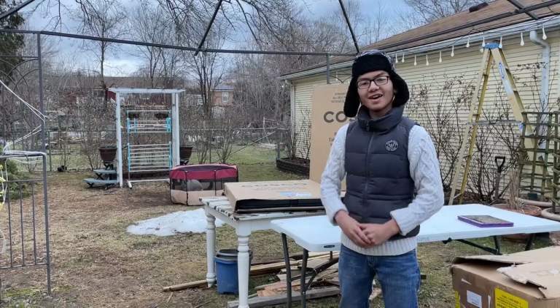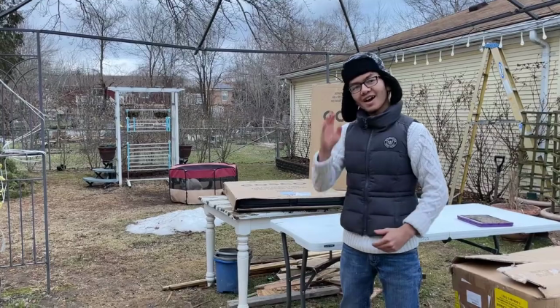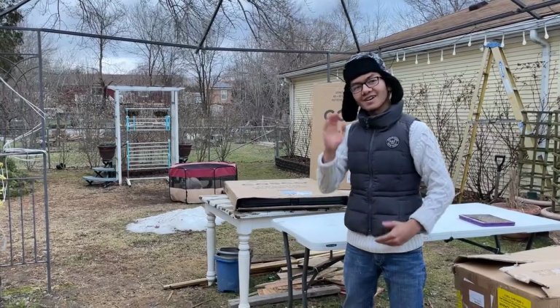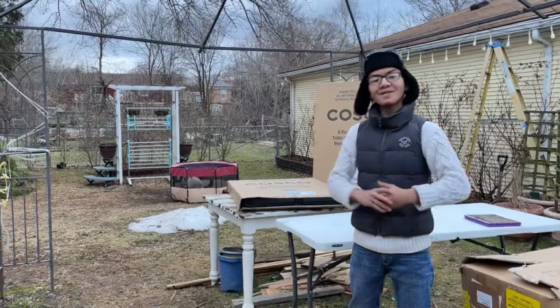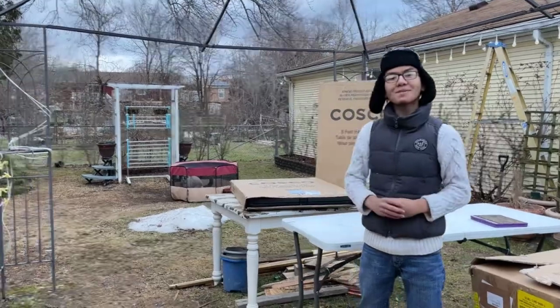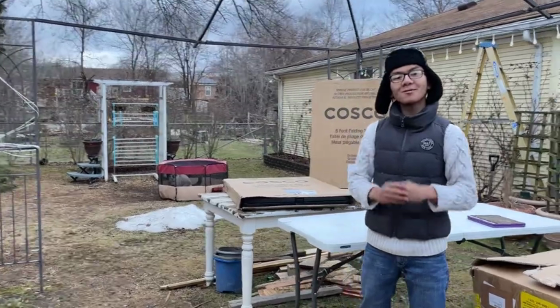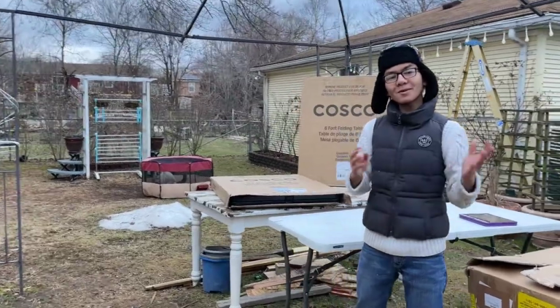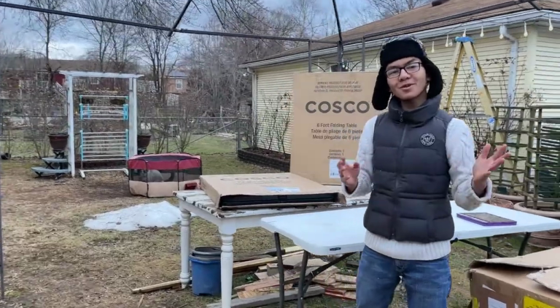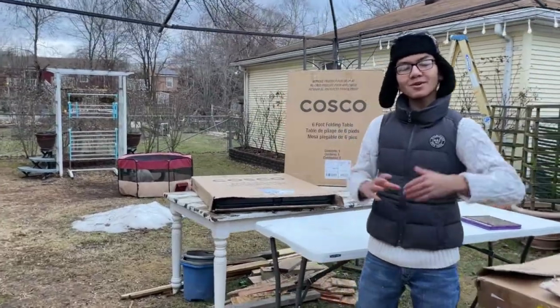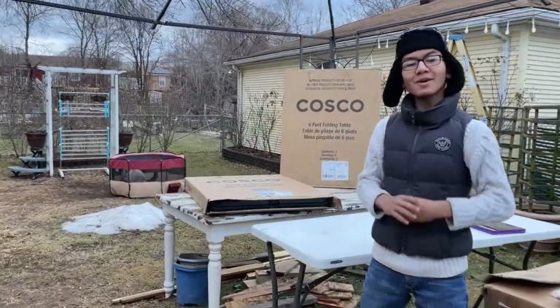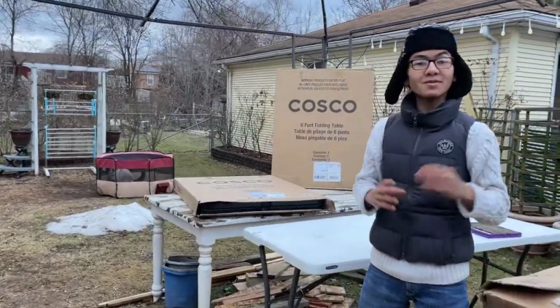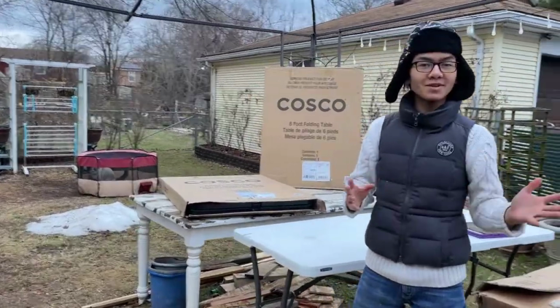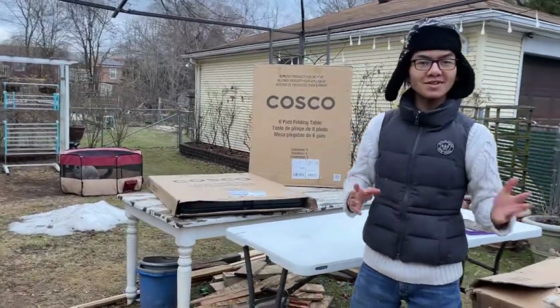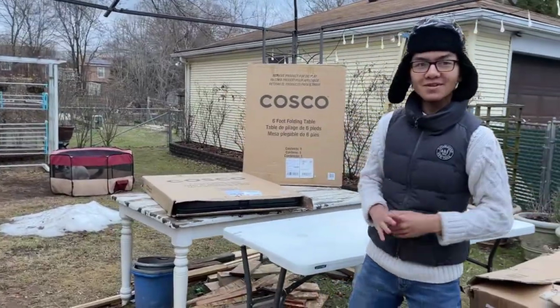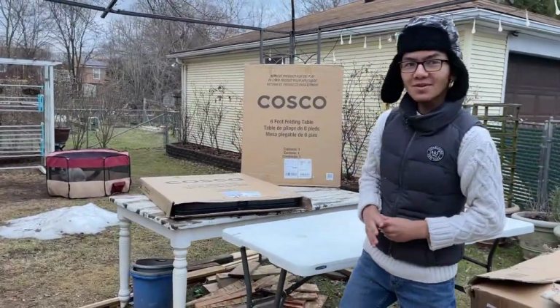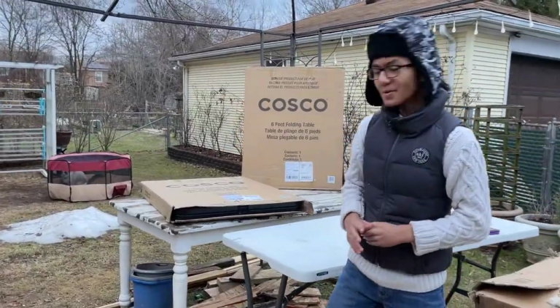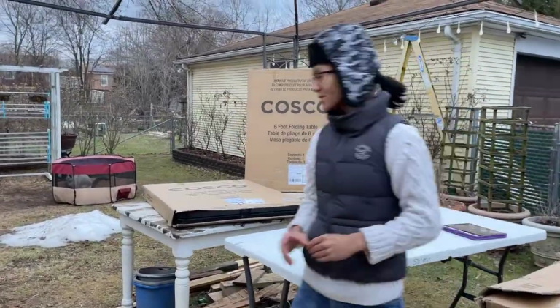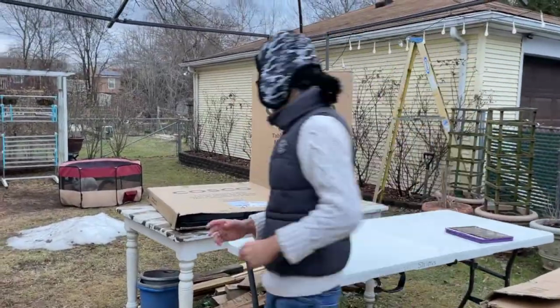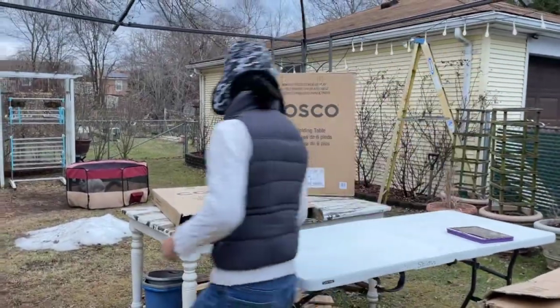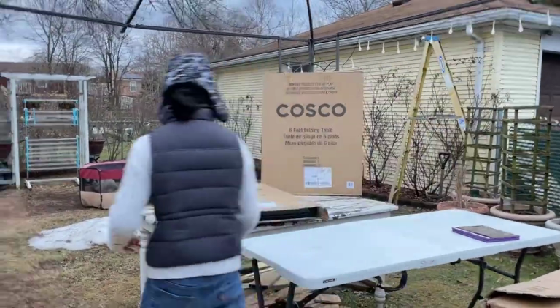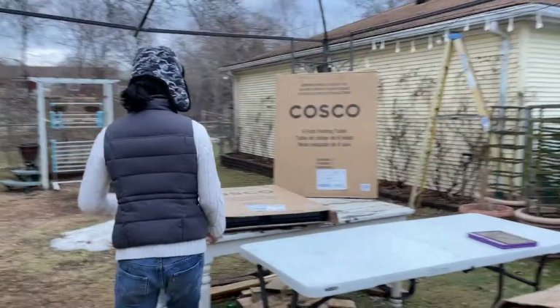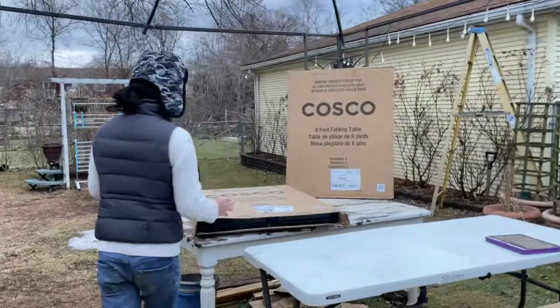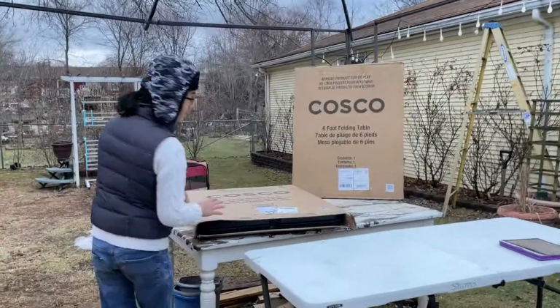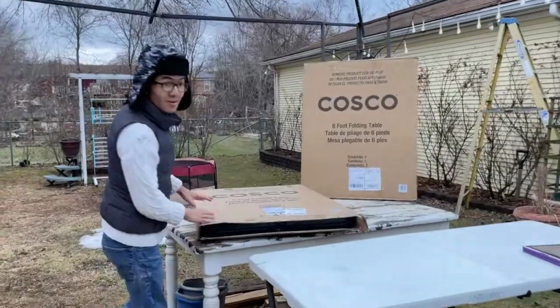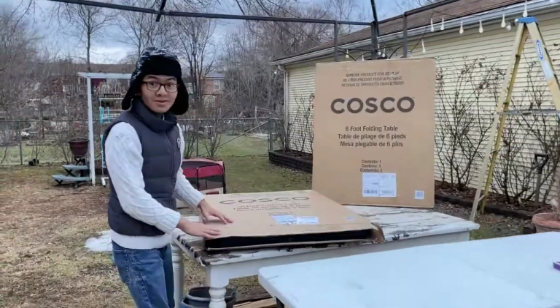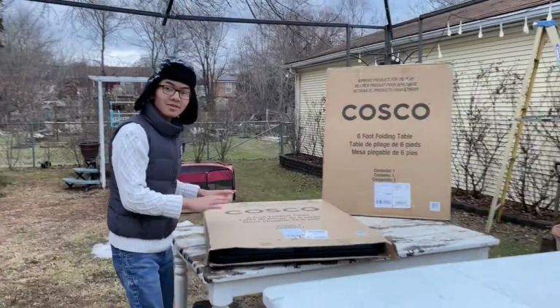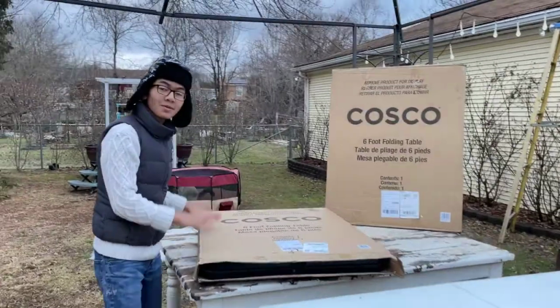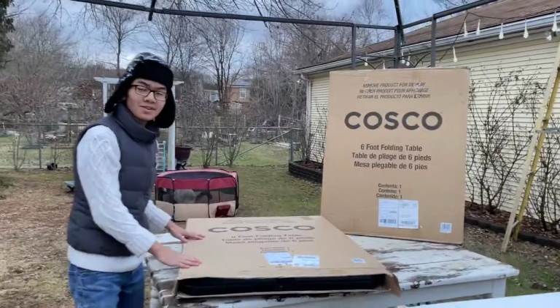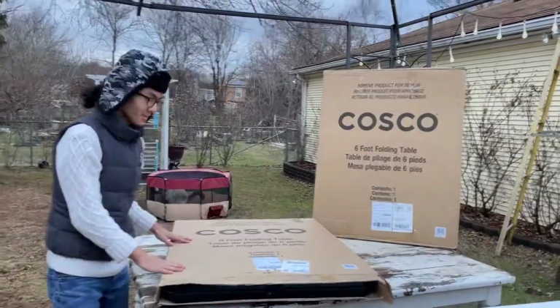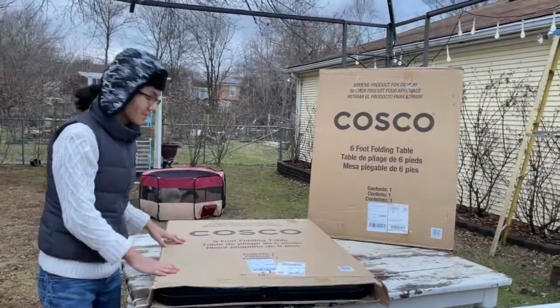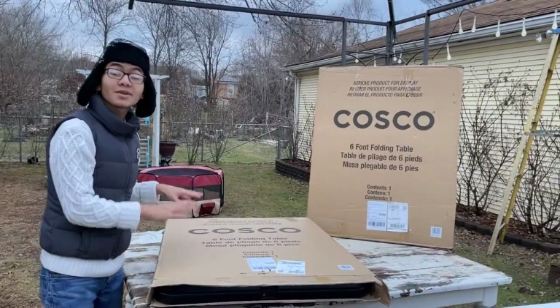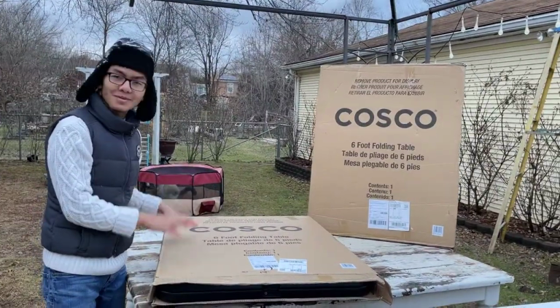Hi, I'm MindMud and welcome back to another one of my review videos. In this video I'm going to review this Costco six foot folding table.